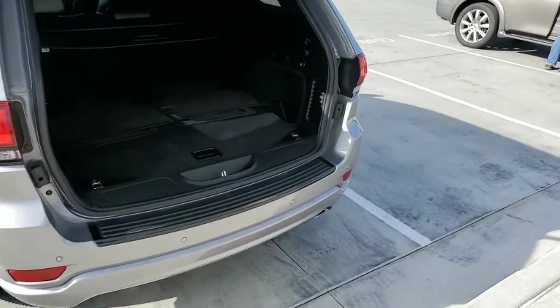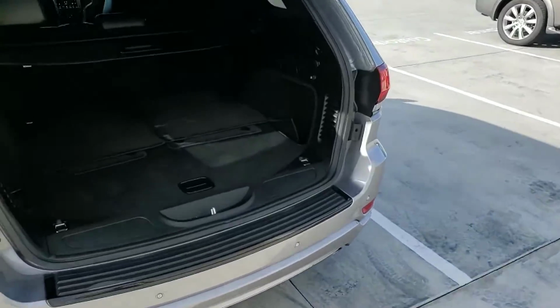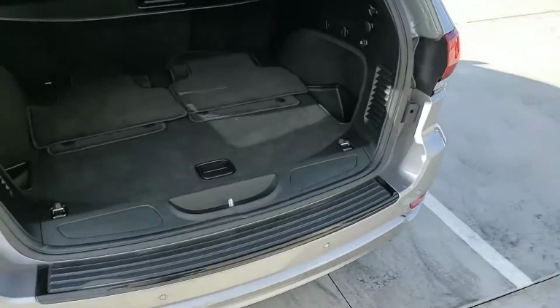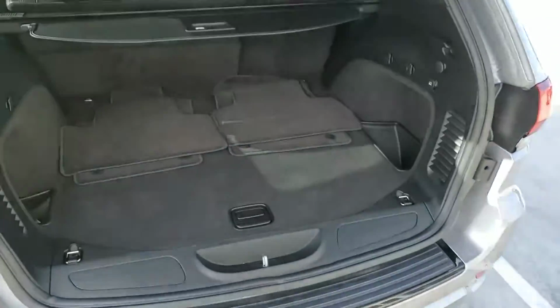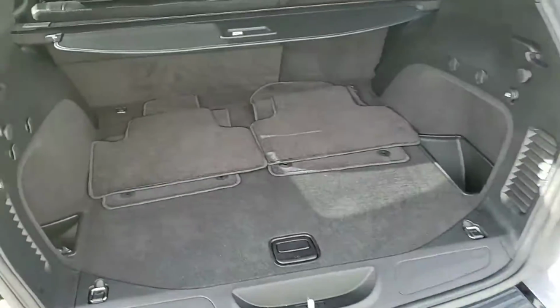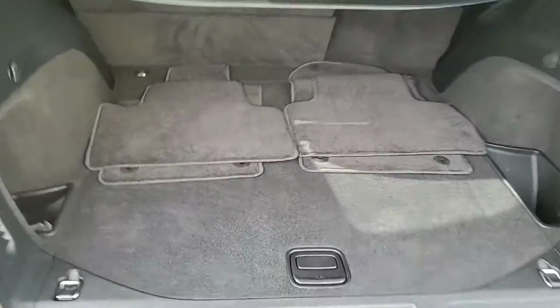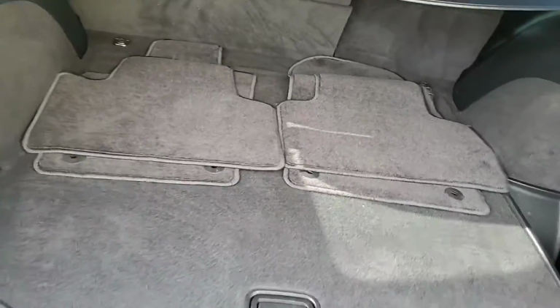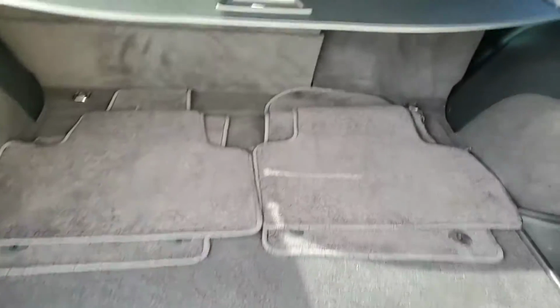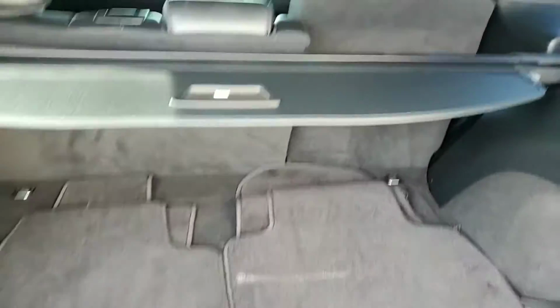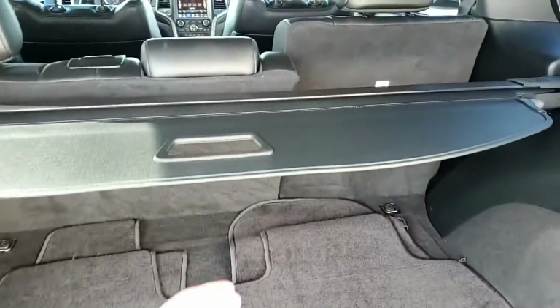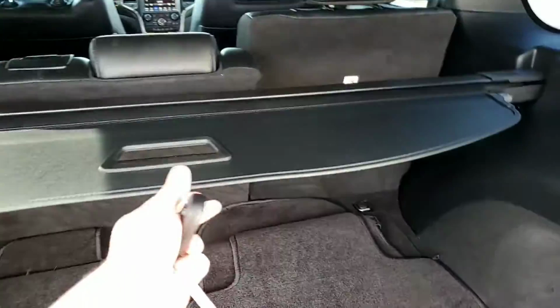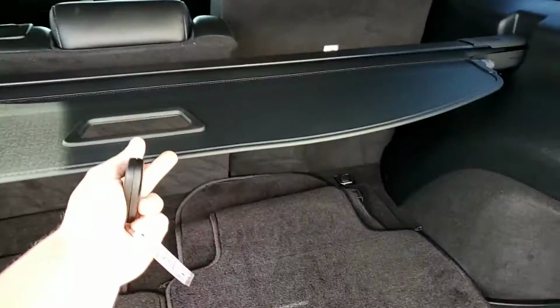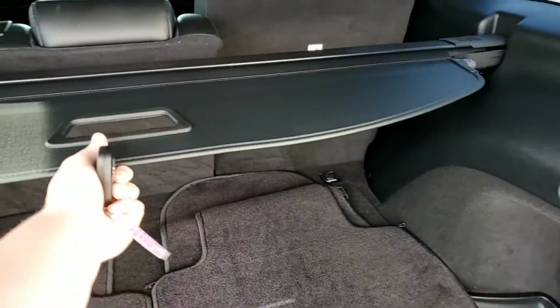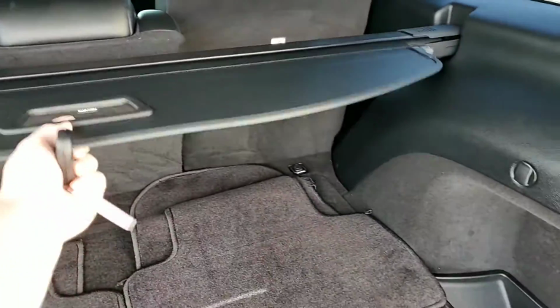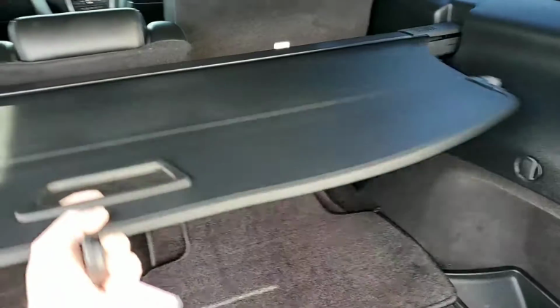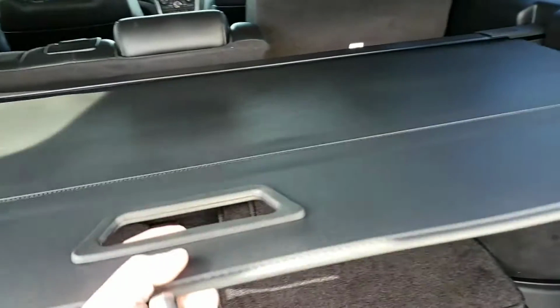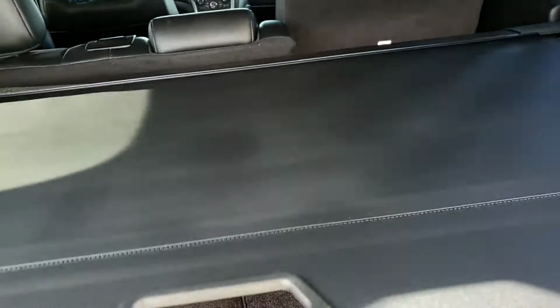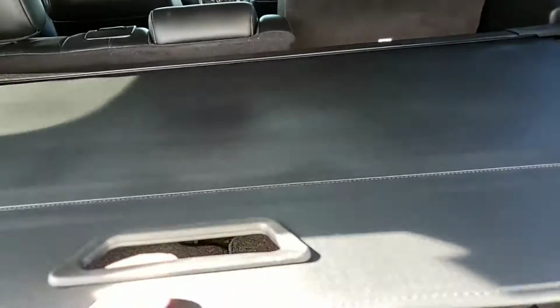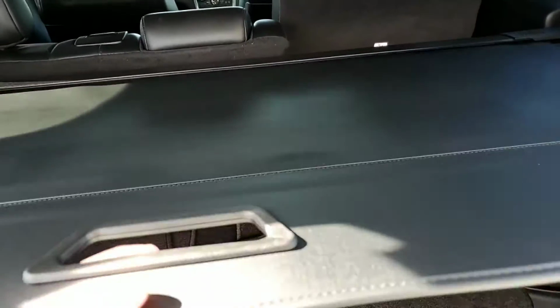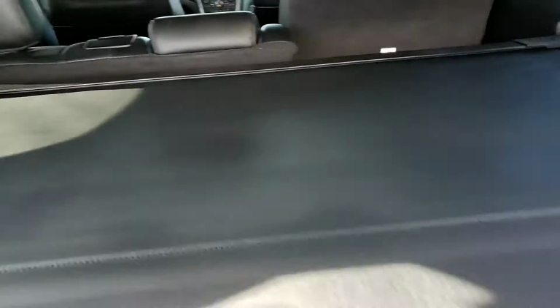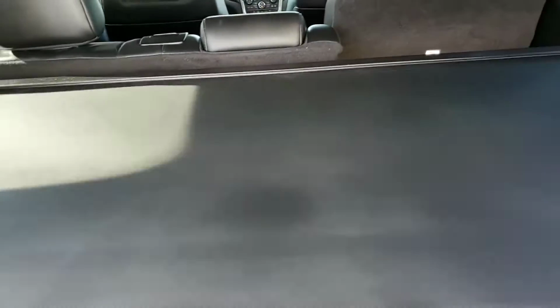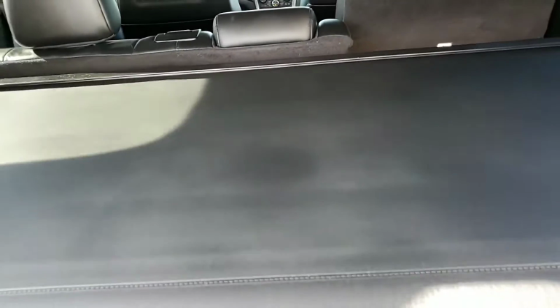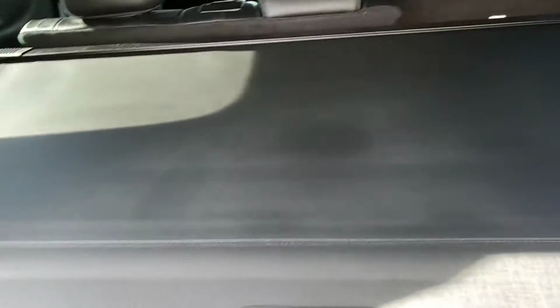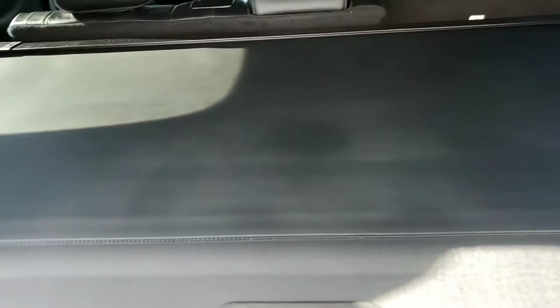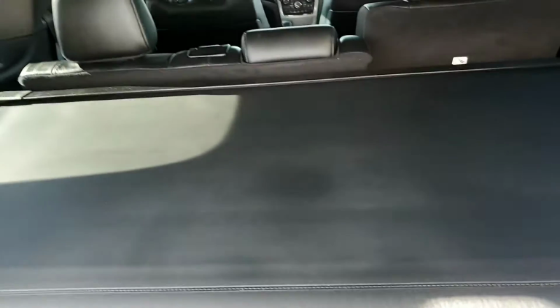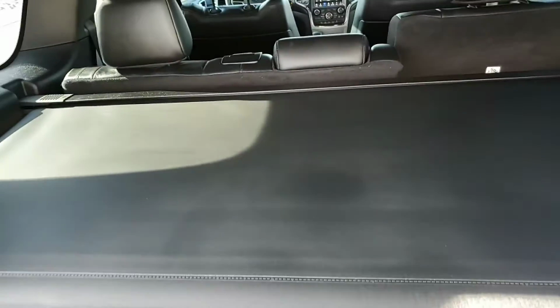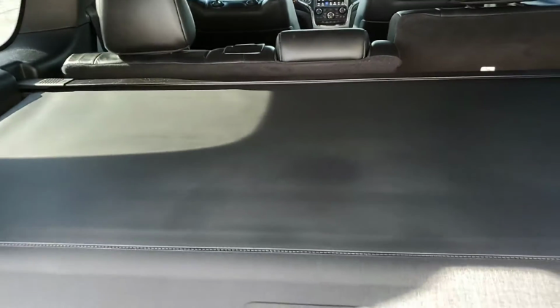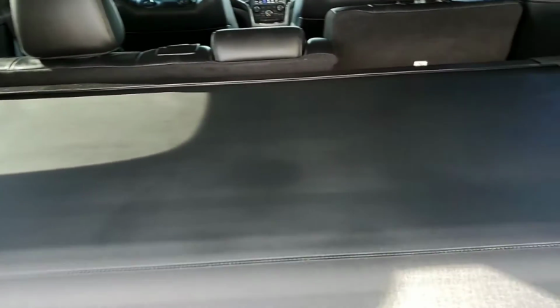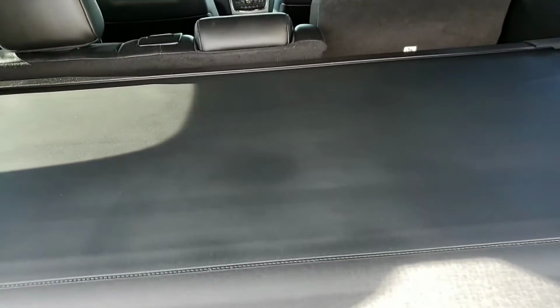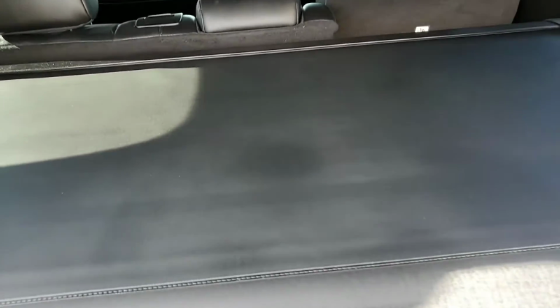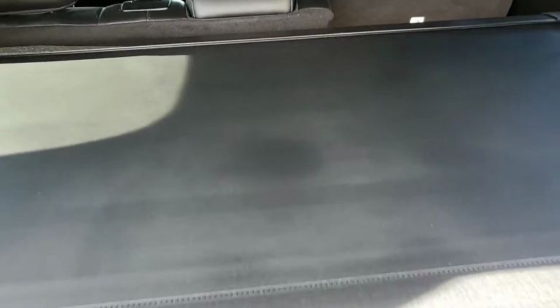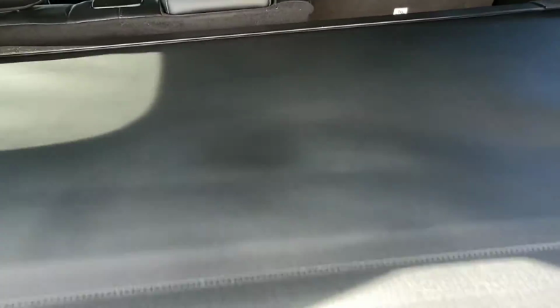You can see the floor mats are in here as well. You can pull this covering and have it set like that to protect anything you may have in the back.